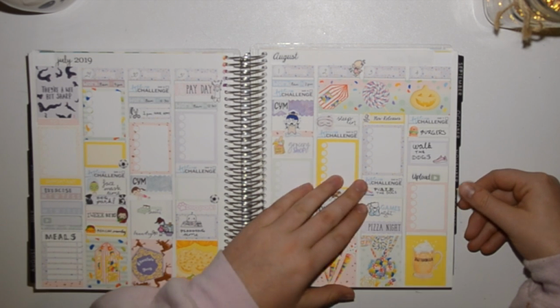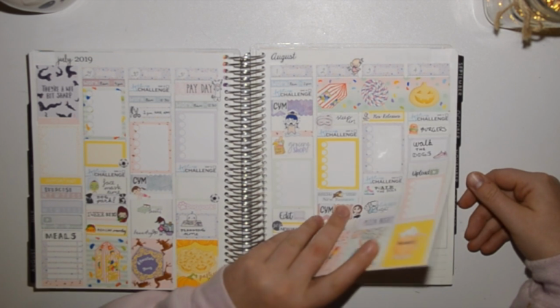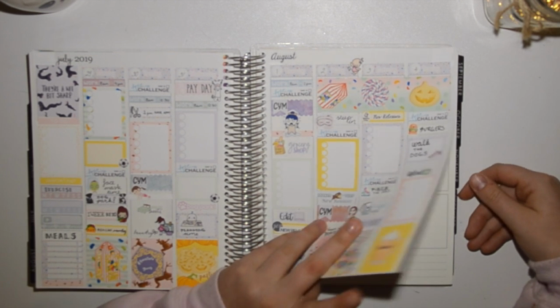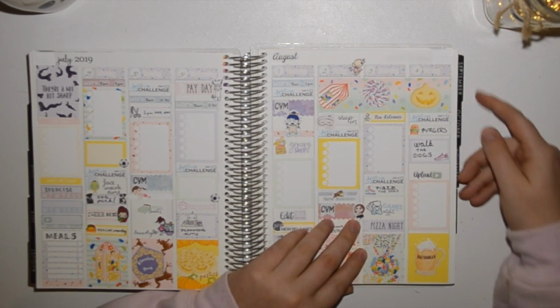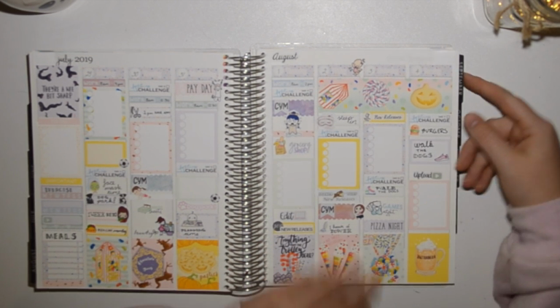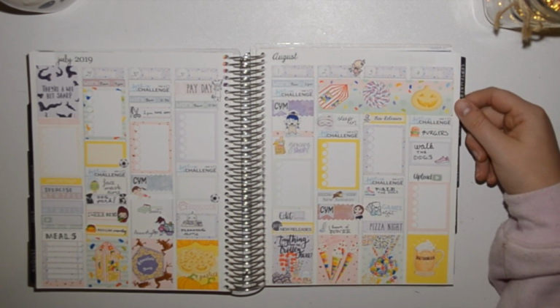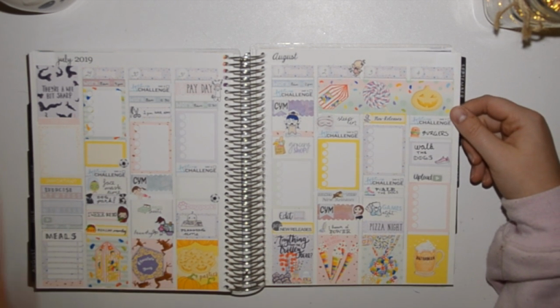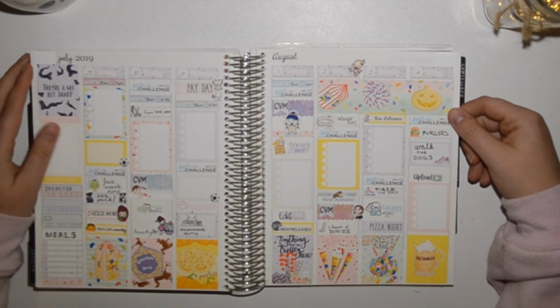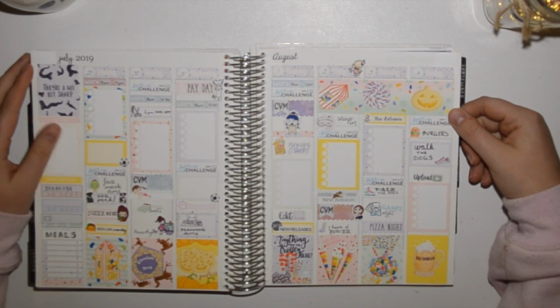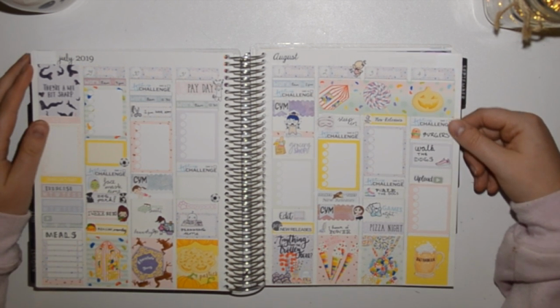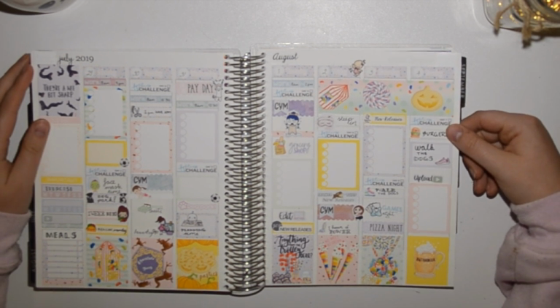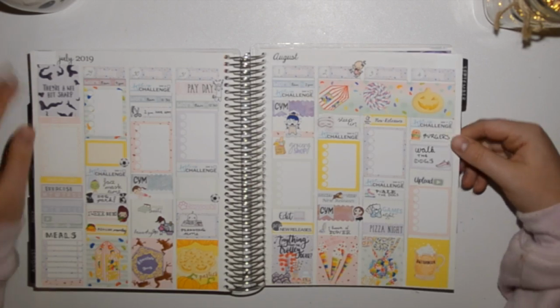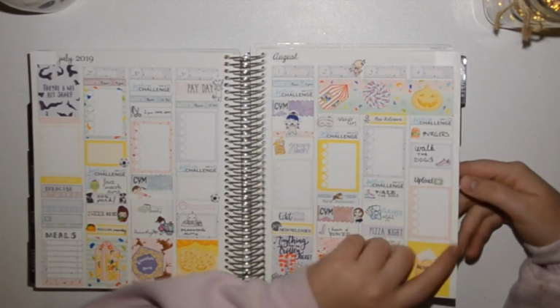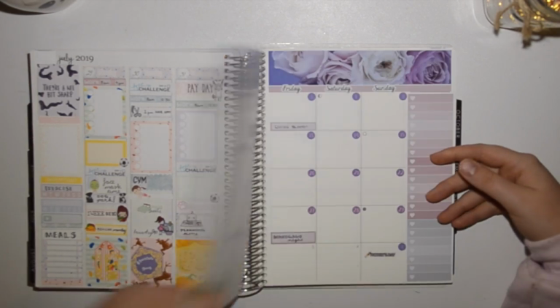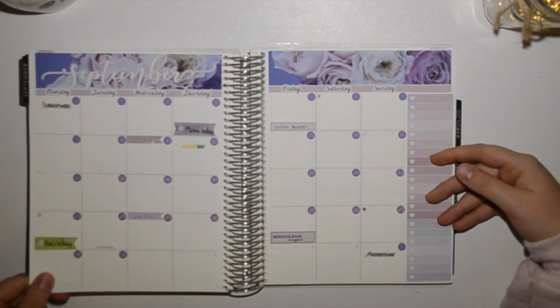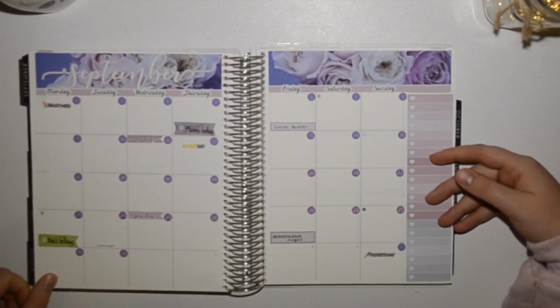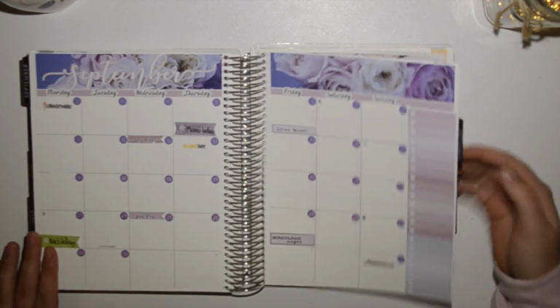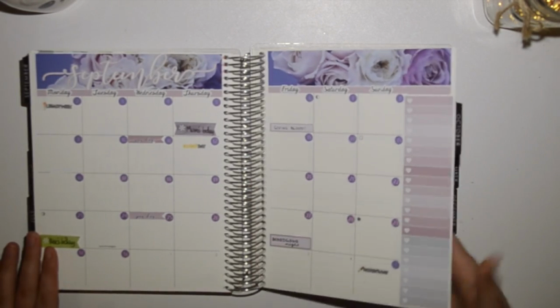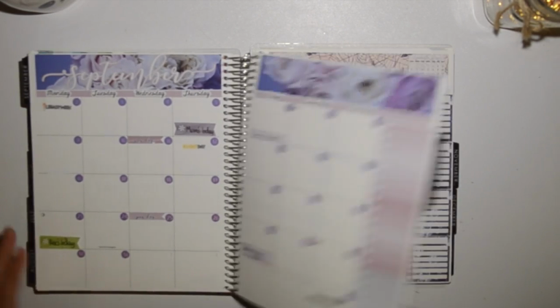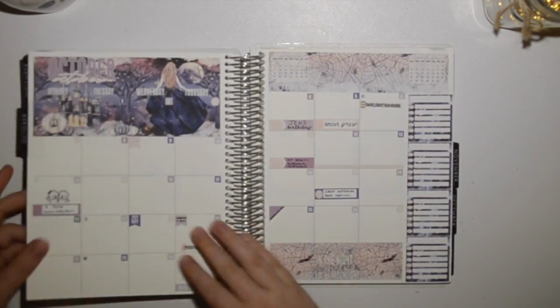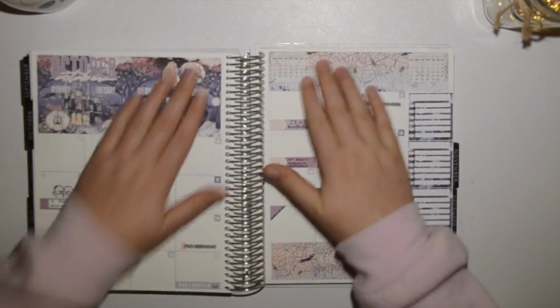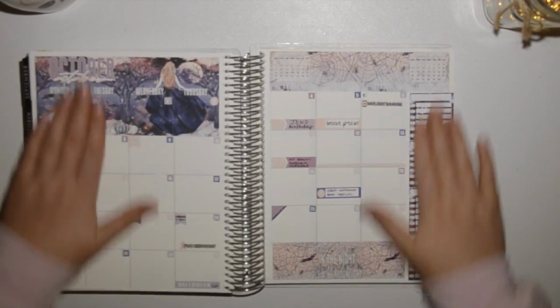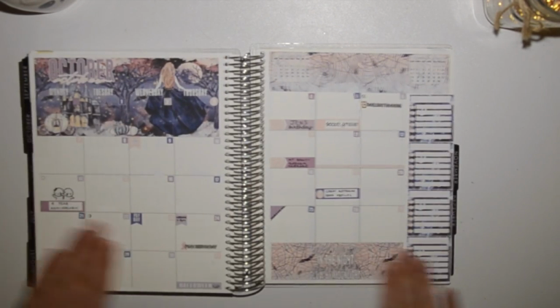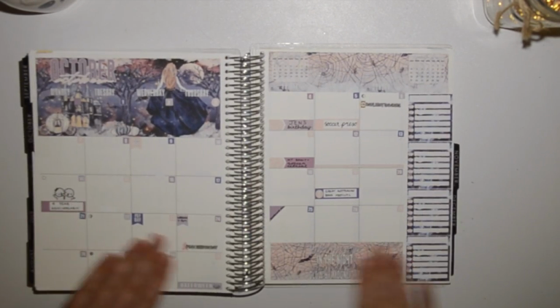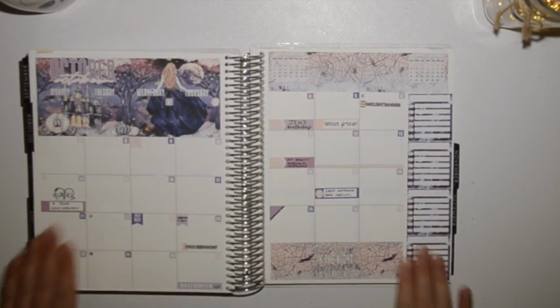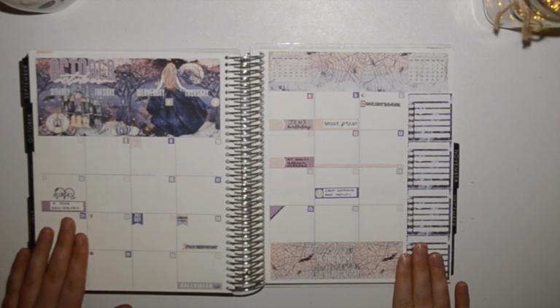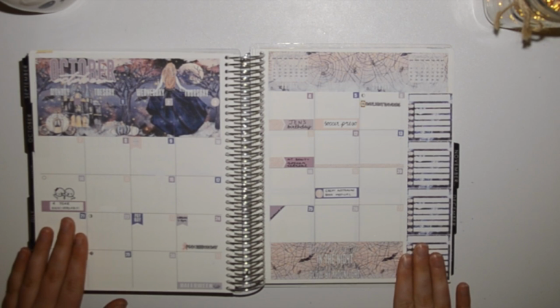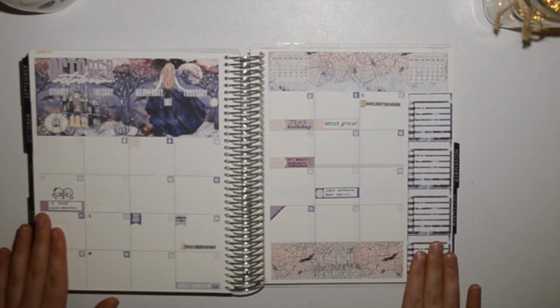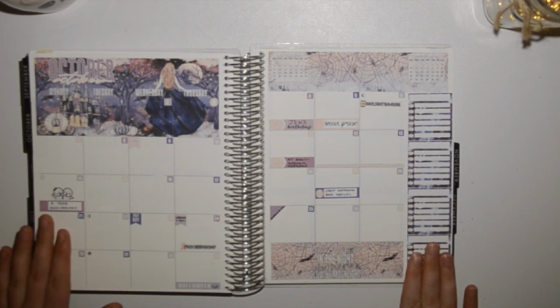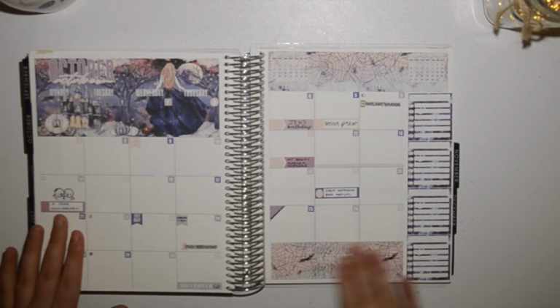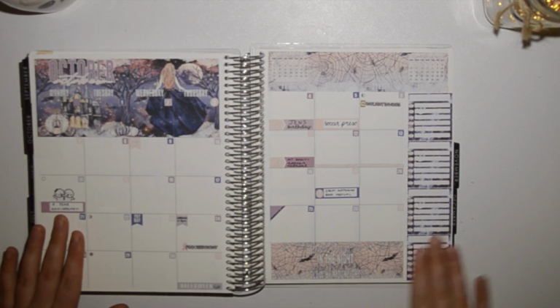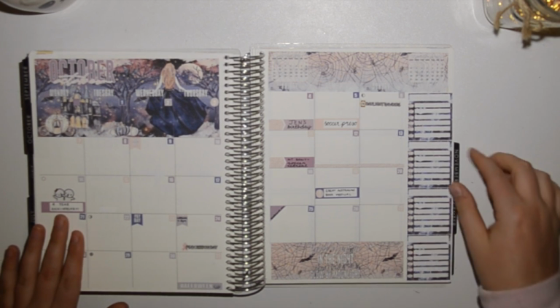Then we come up to where we are — I've just done this plan-with-me. Then I'll show you the months ahead: we've got September, we've got October, and this was actually printed and cut from my Silhouette, so I'm really happy with how that turned out.